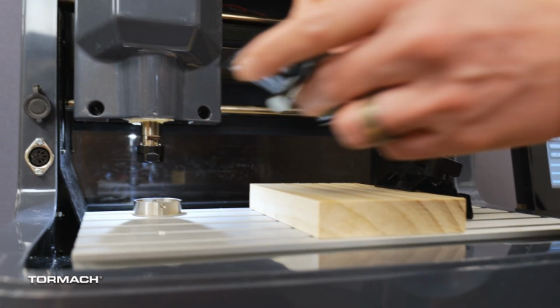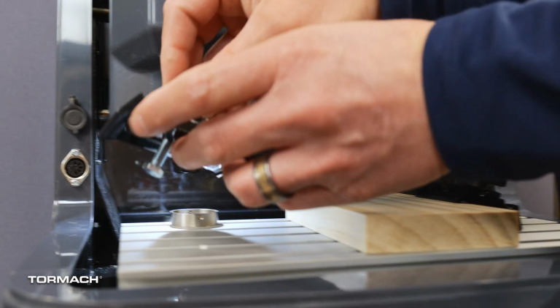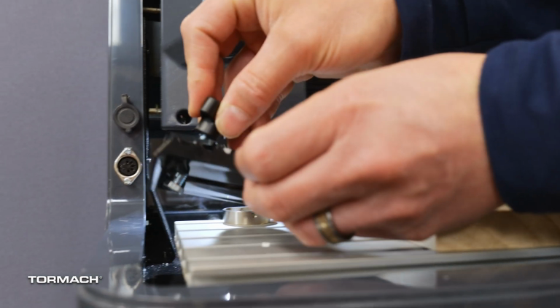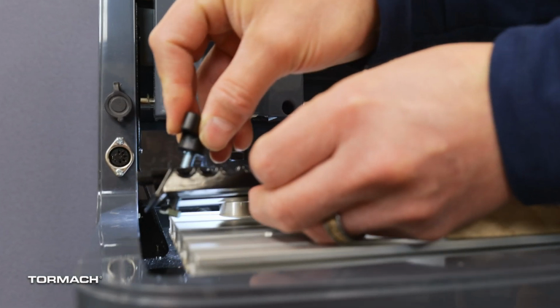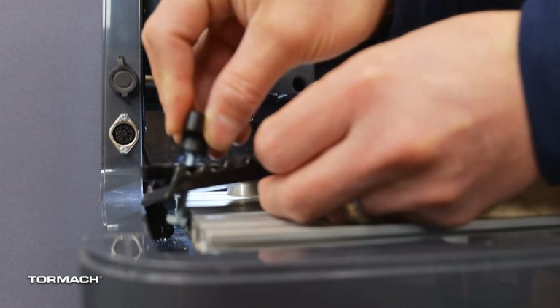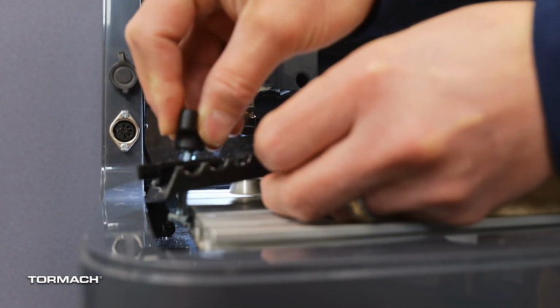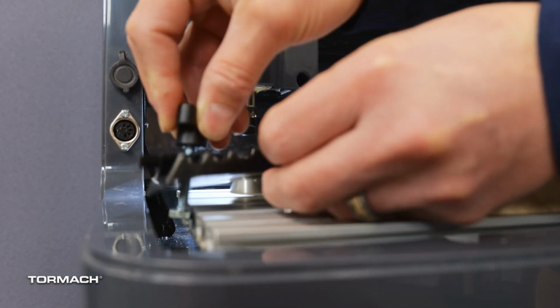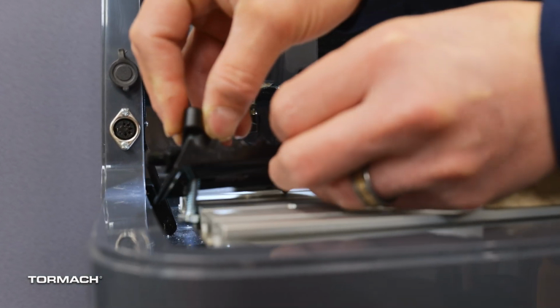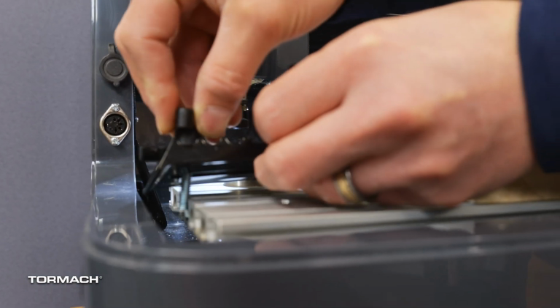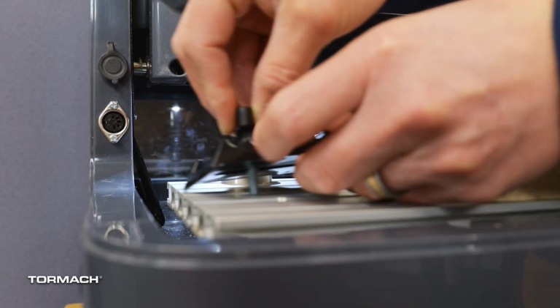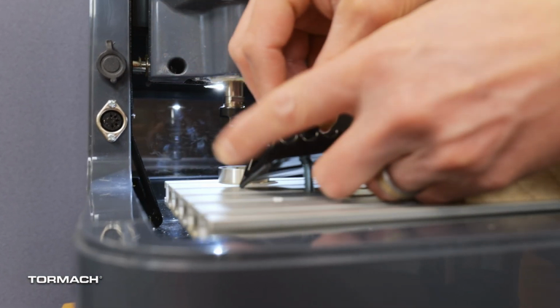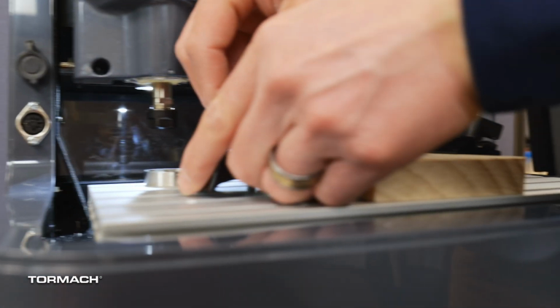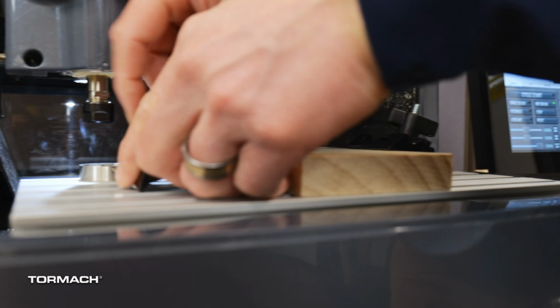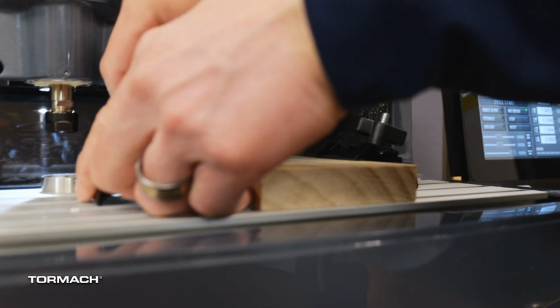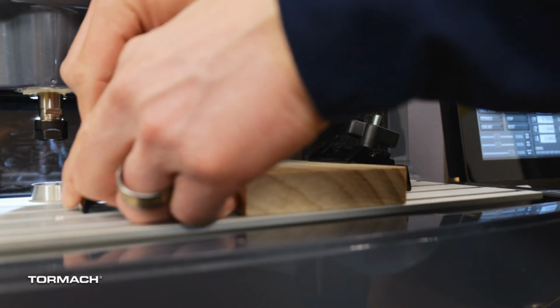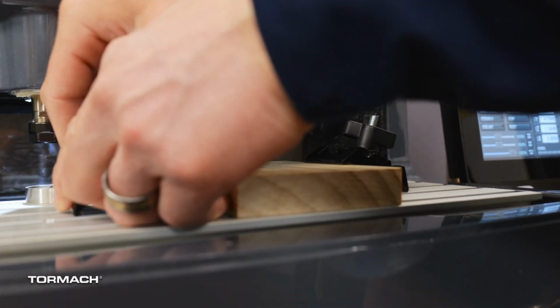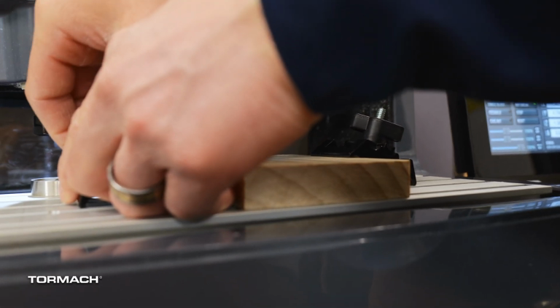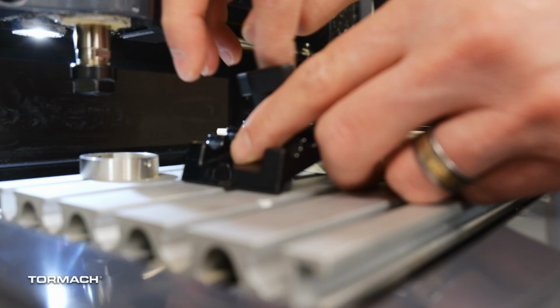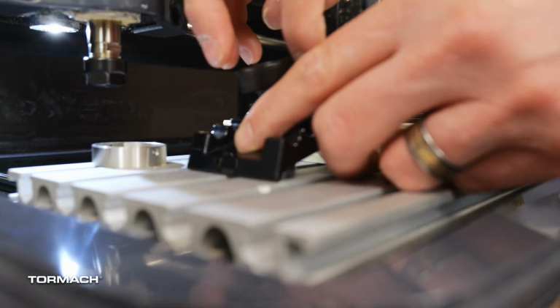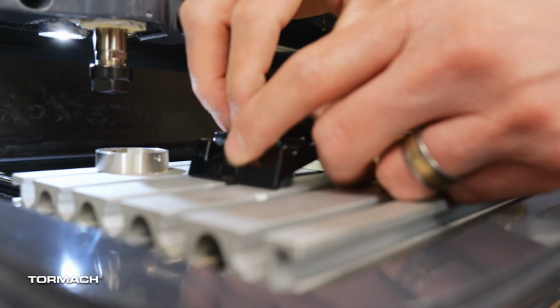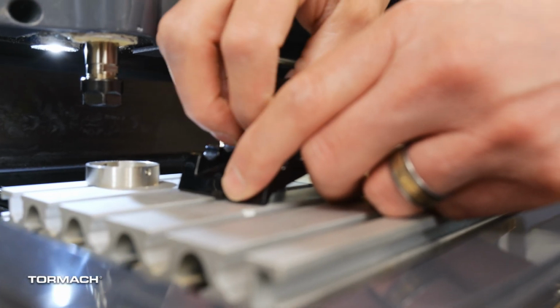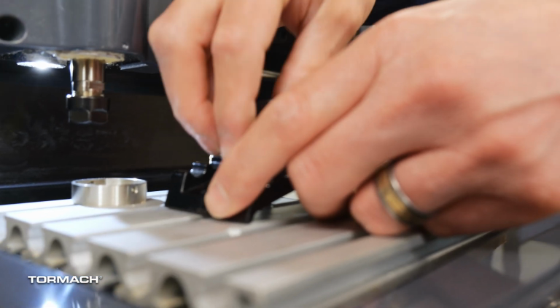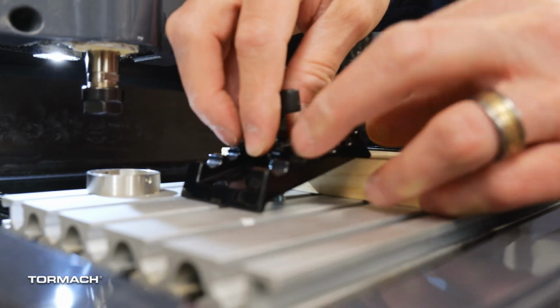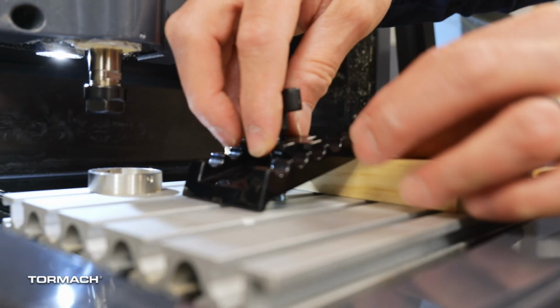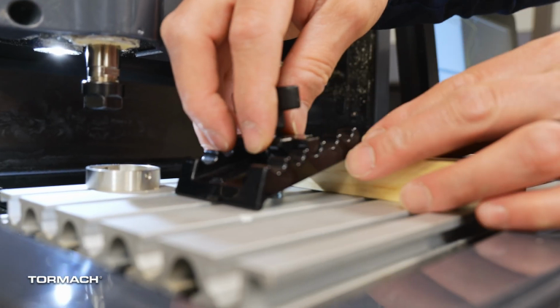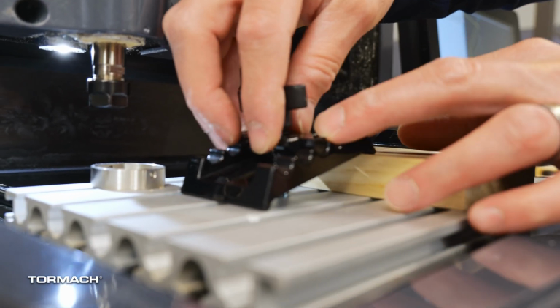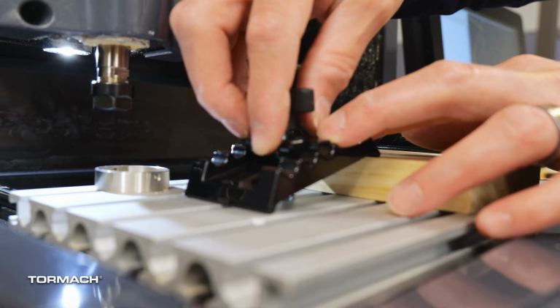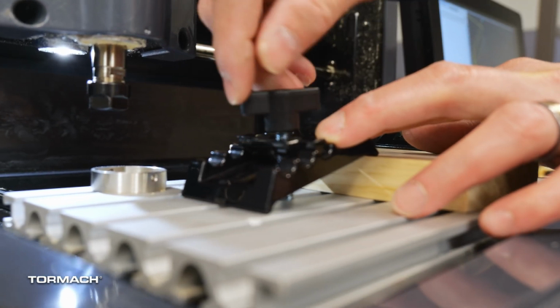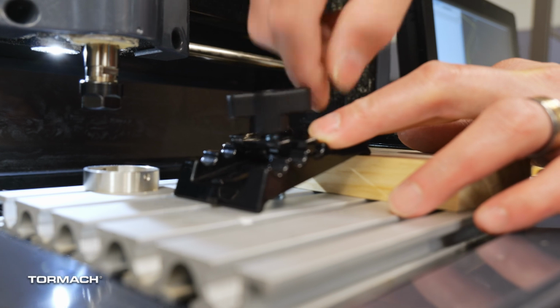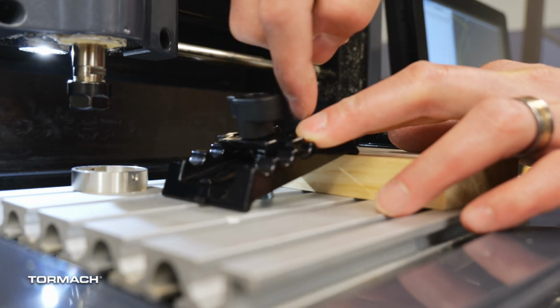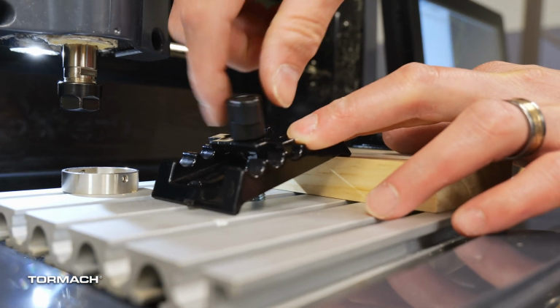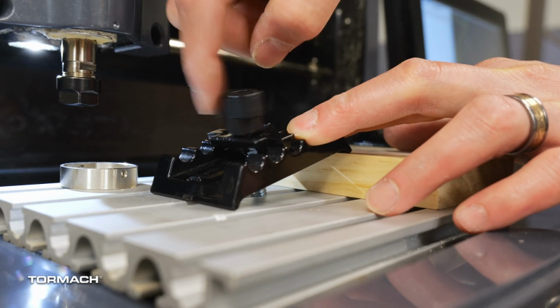I'm going to bring the other side in. We're just going to slide it into the T-nut. I'm going to make sure these little brackets hold it in place, and then I'll tighten down.